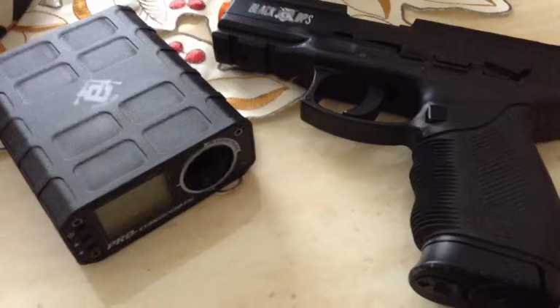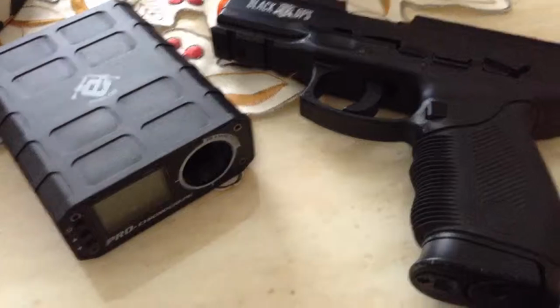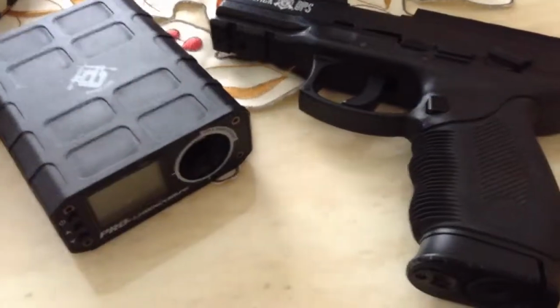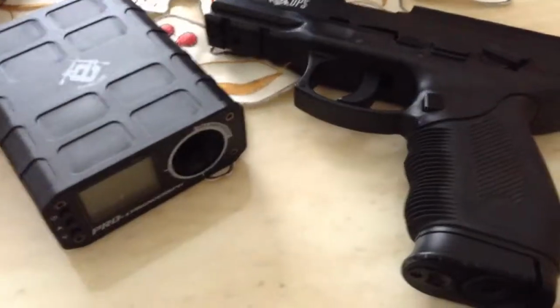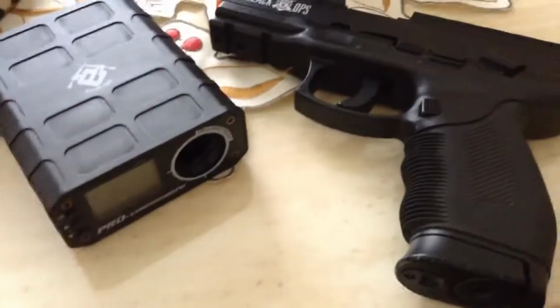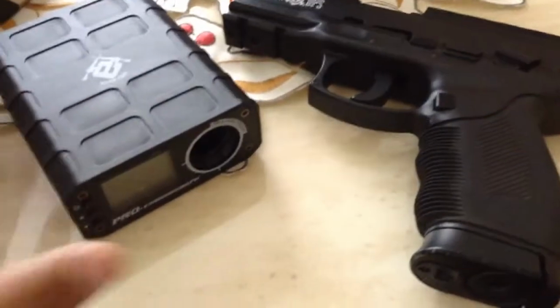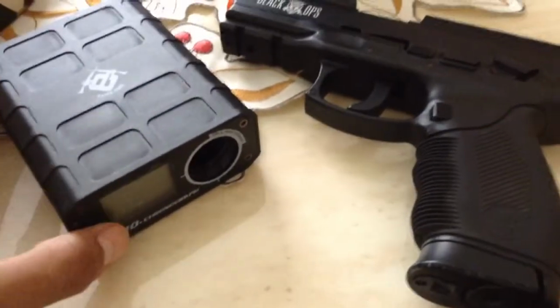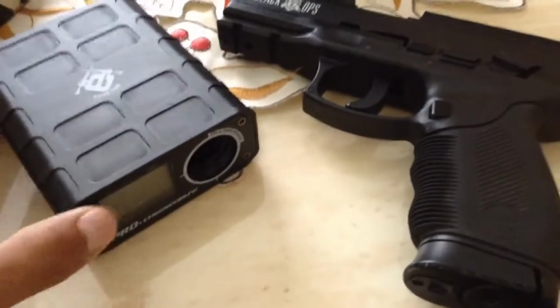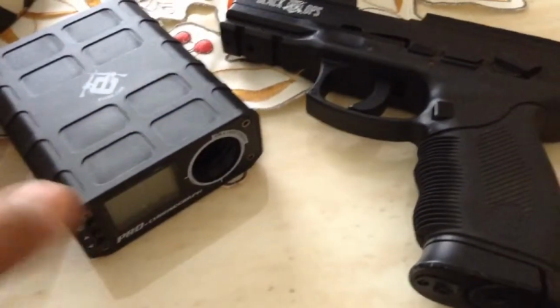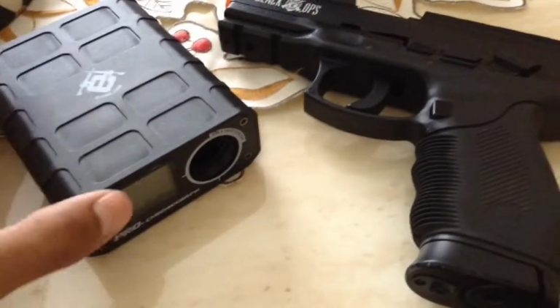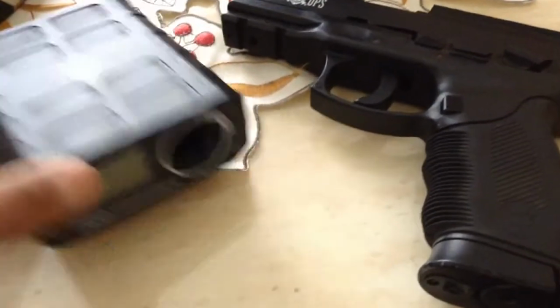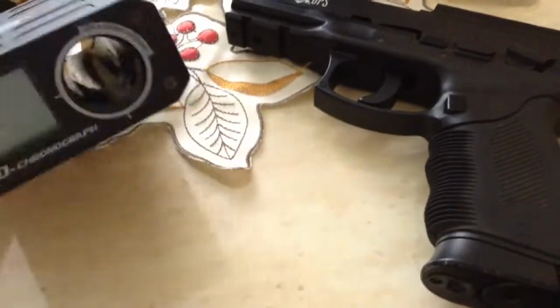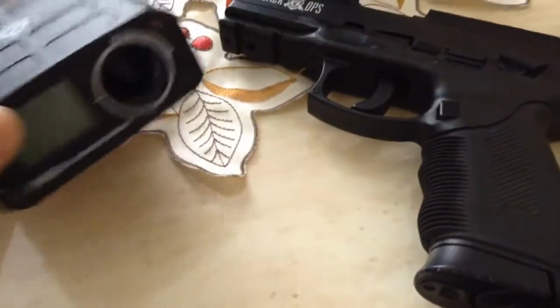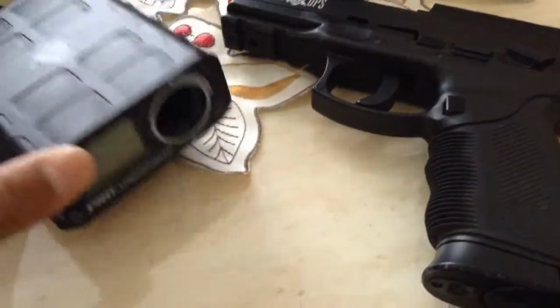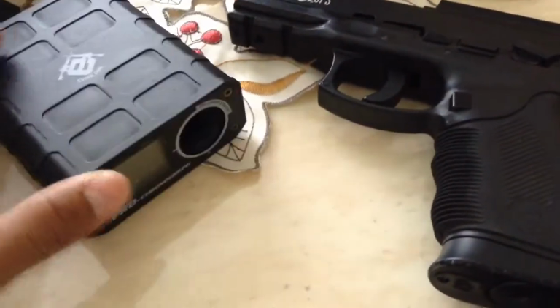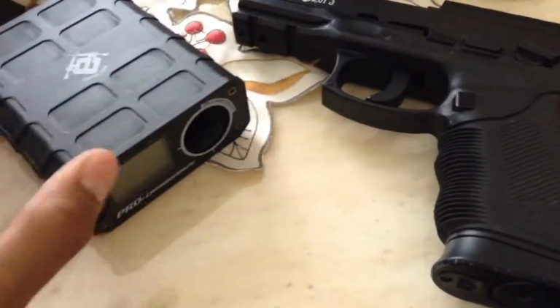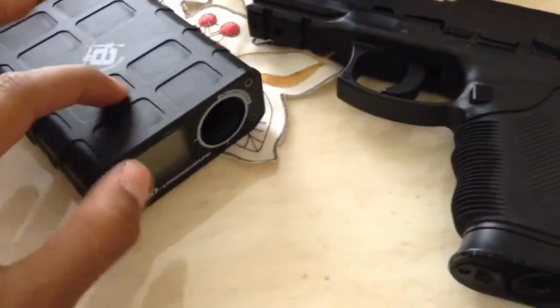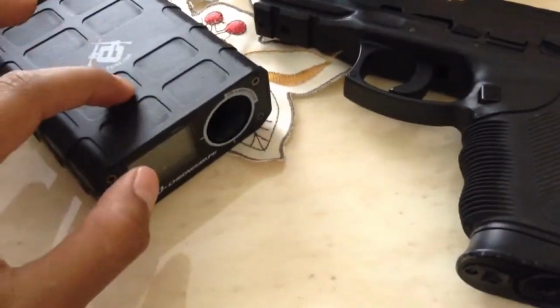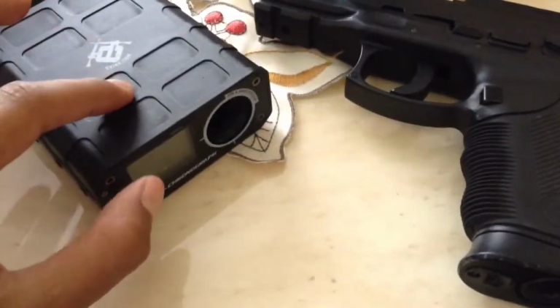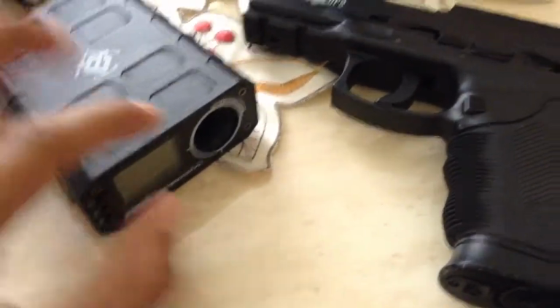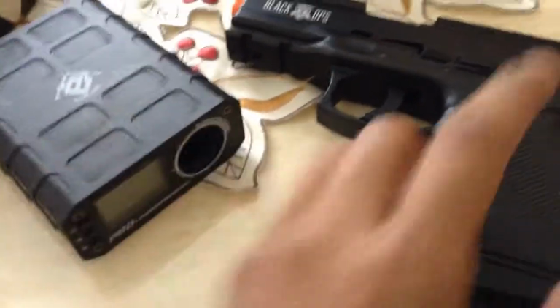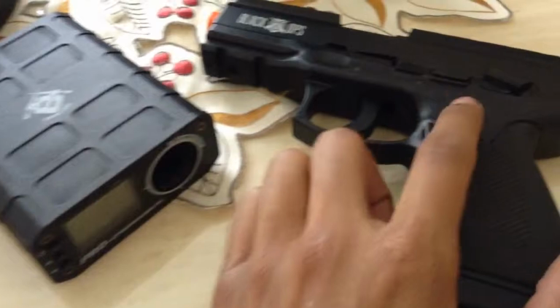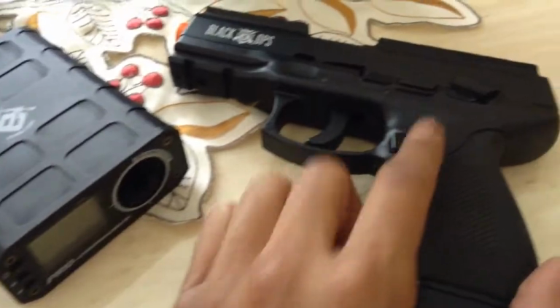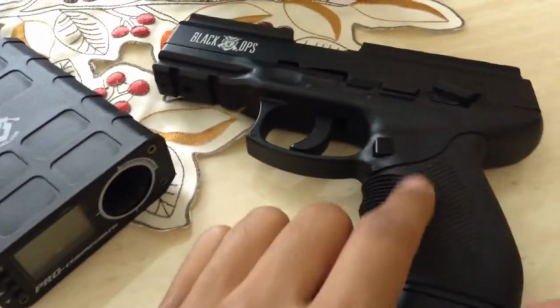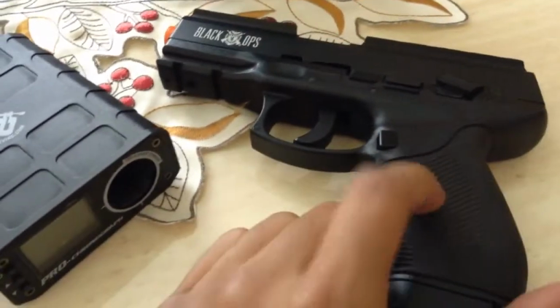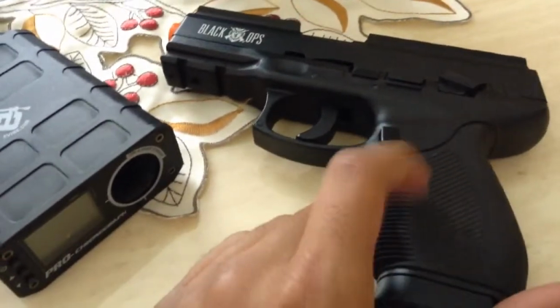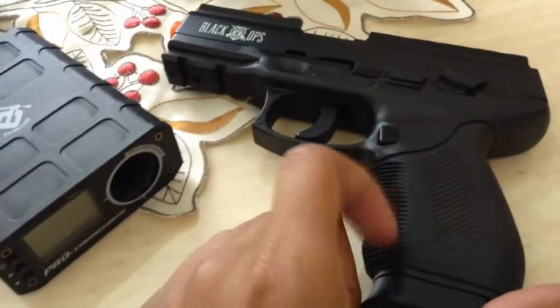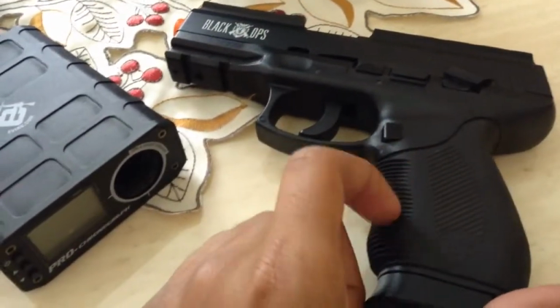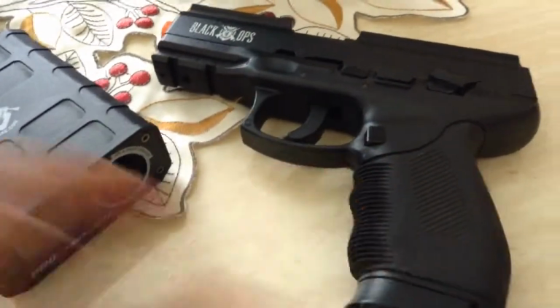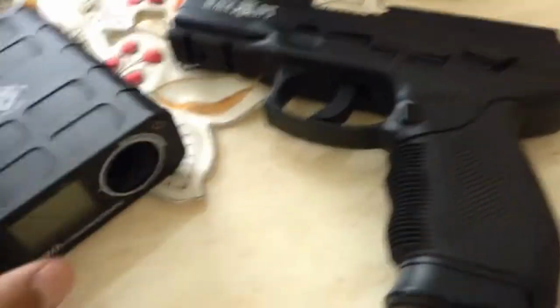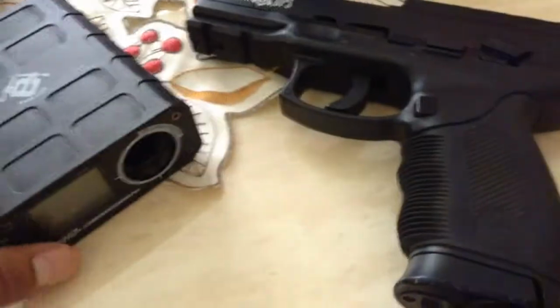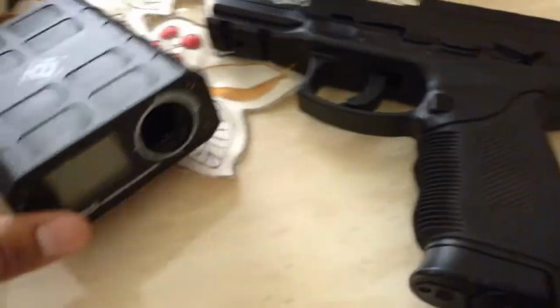Hello YouTube, it's Vic Vue here. I have not done a video in a long time, but I'm just going to chrono this Black Ops pistol. I'm not sure if I've done it before or not.